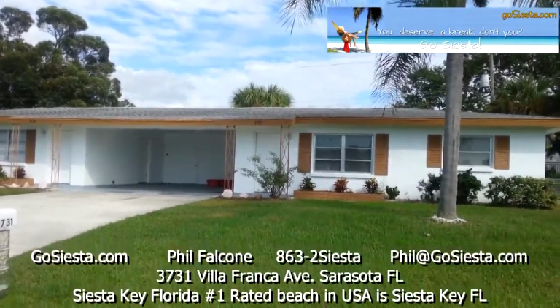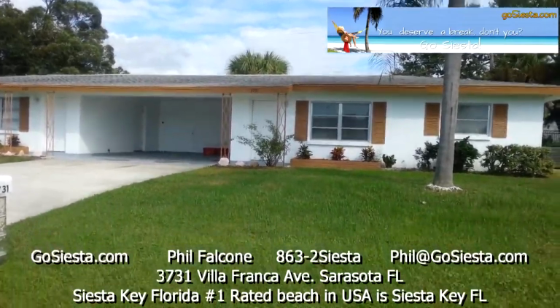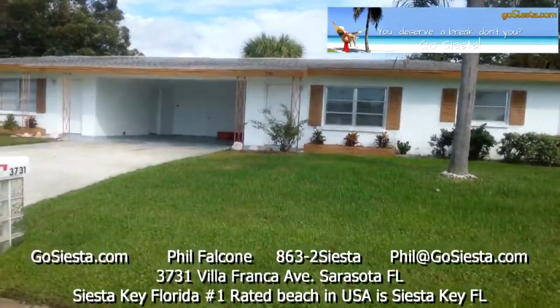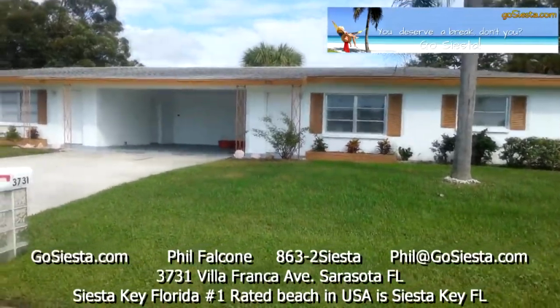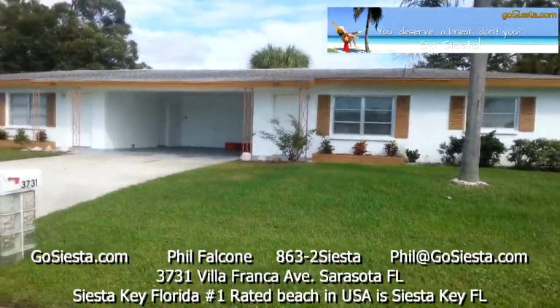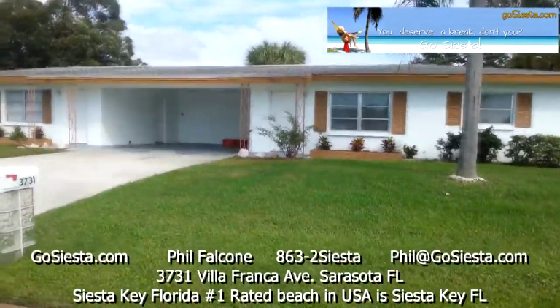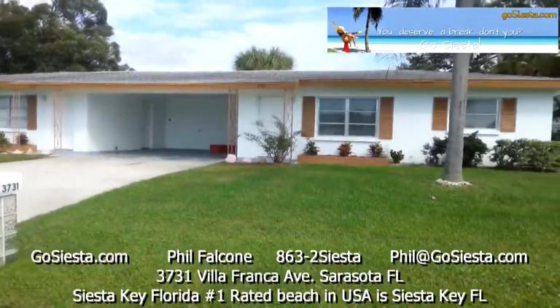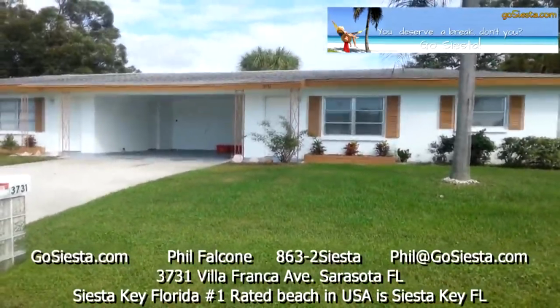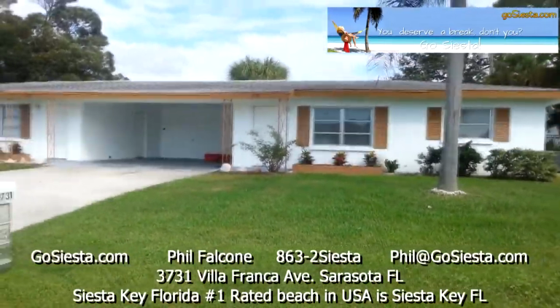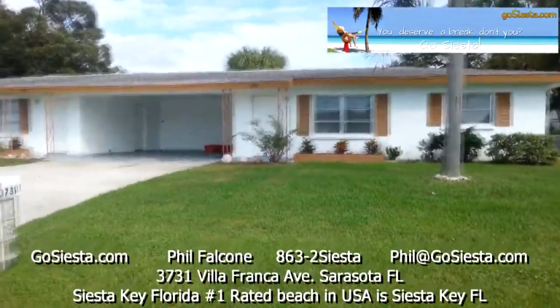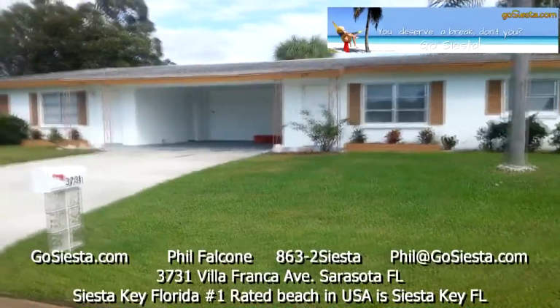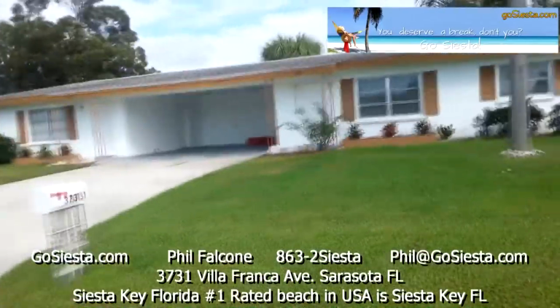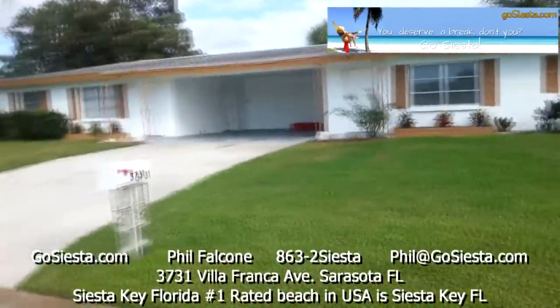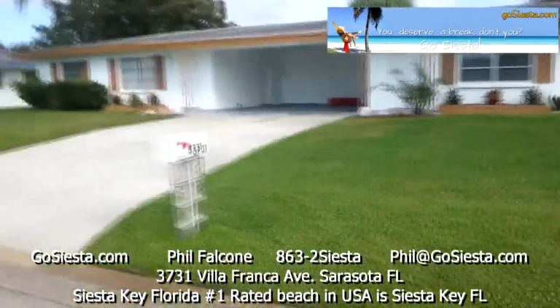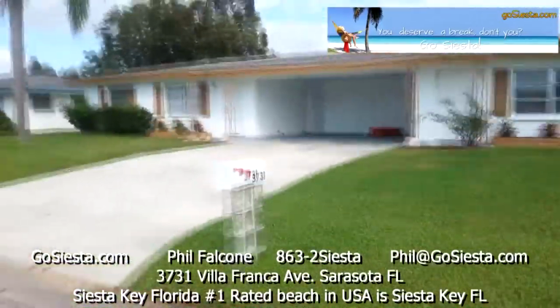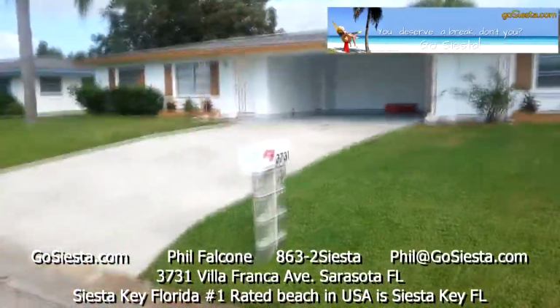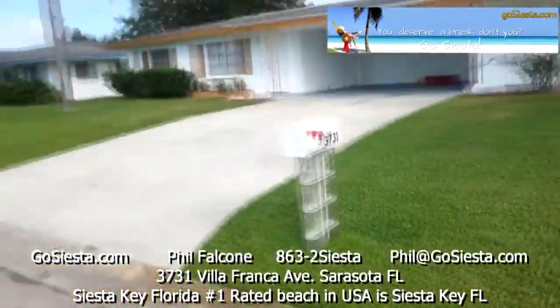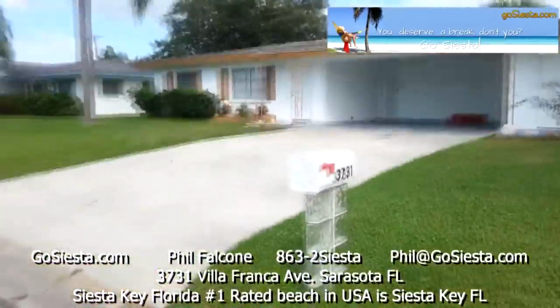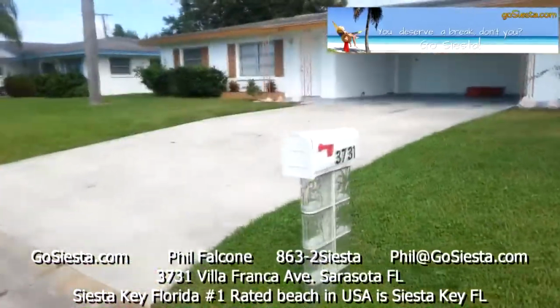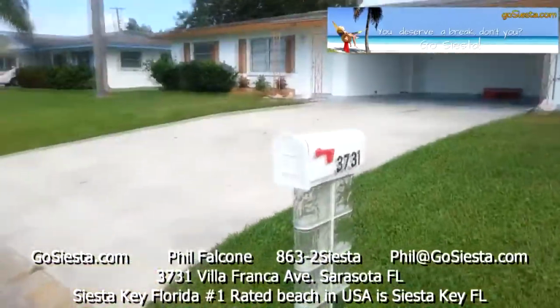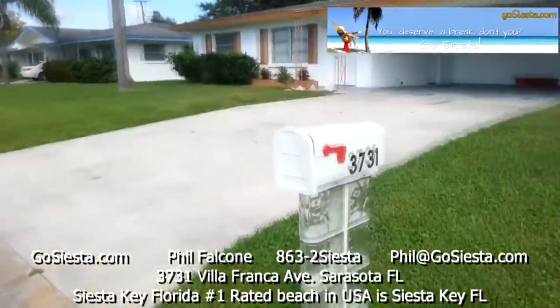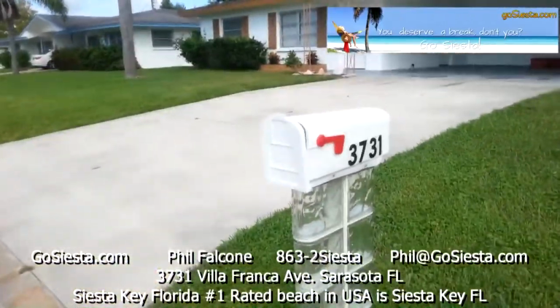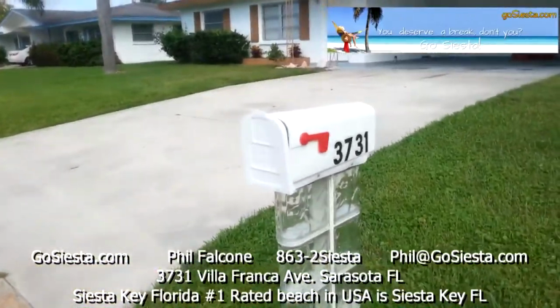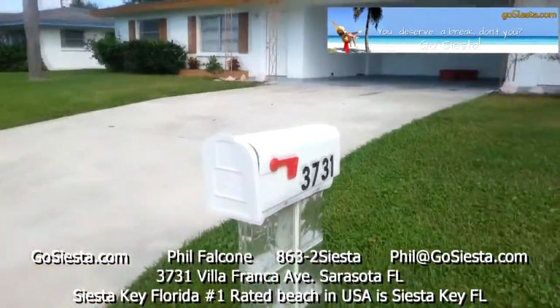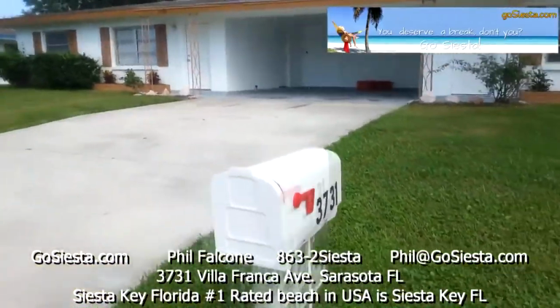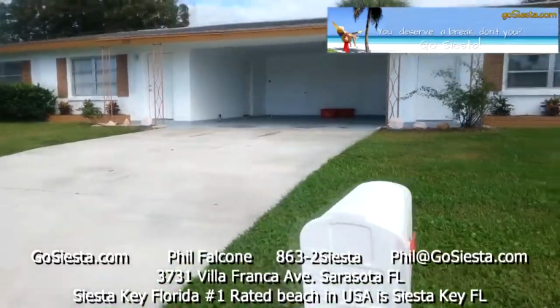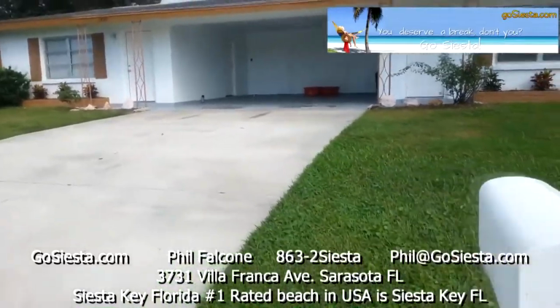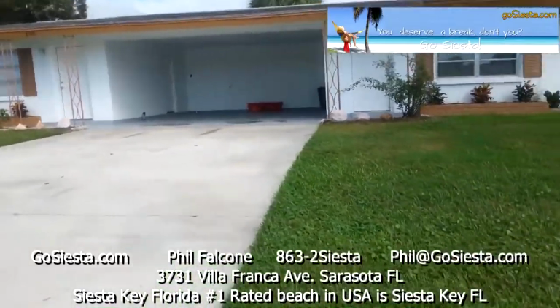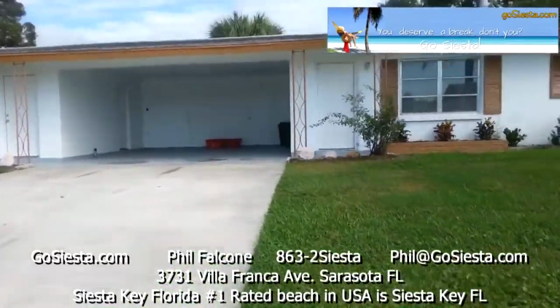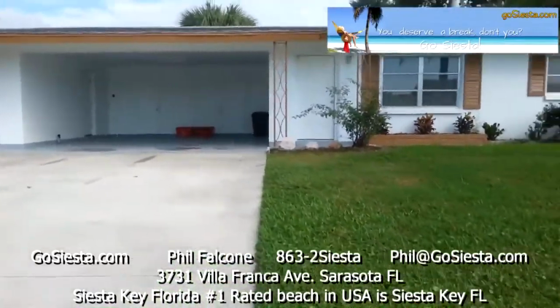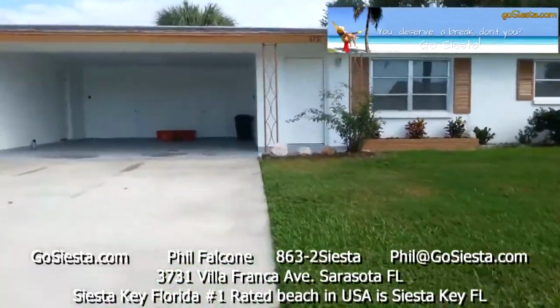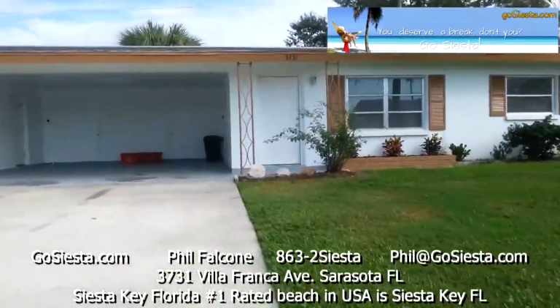Welcome to 3731 Villafranca Avenue, Sarasota. I'm going to show you our vacation rental here.